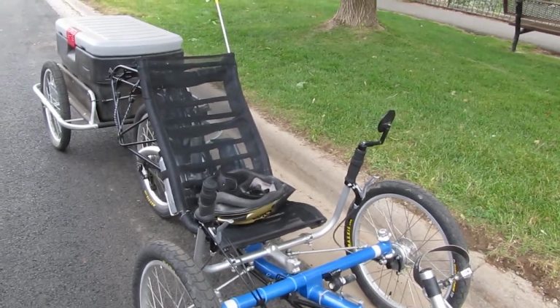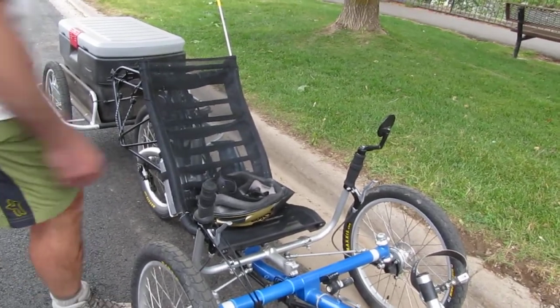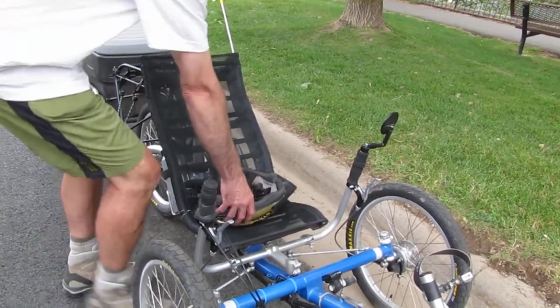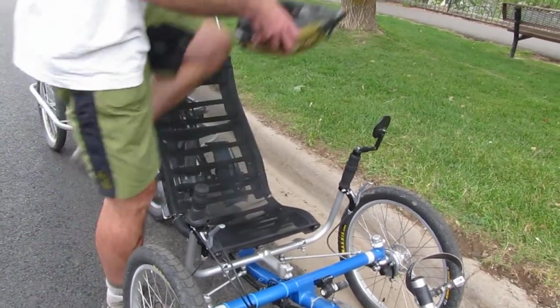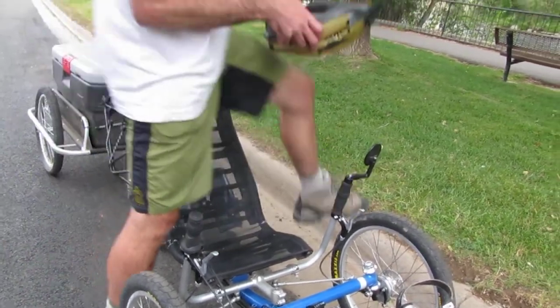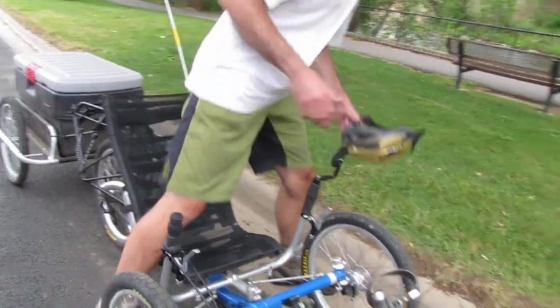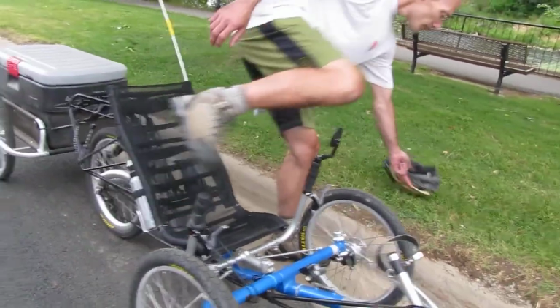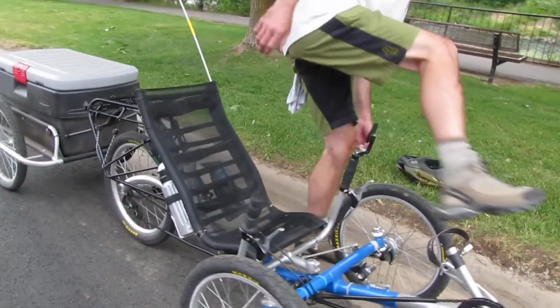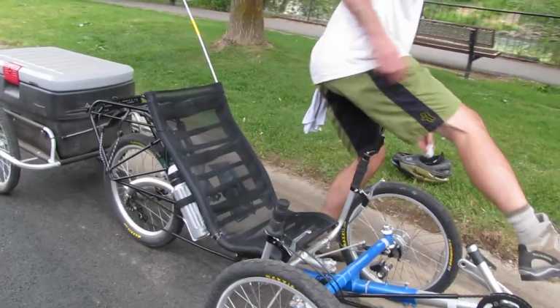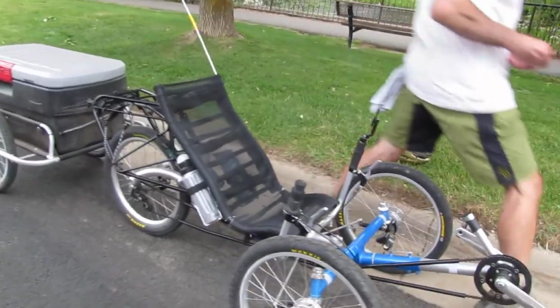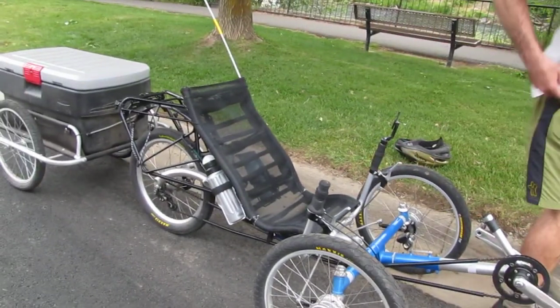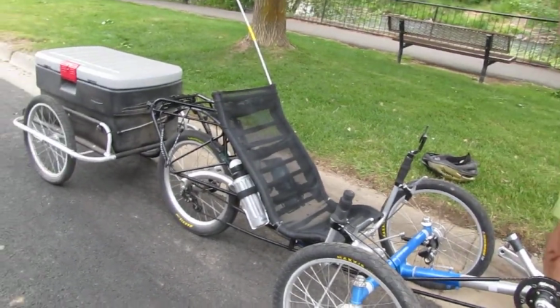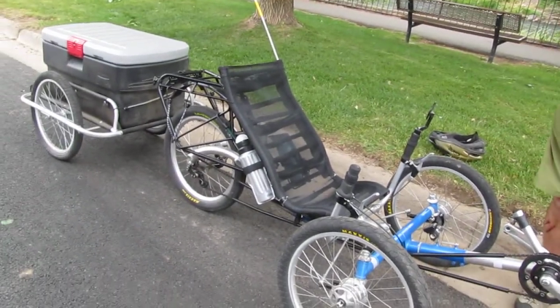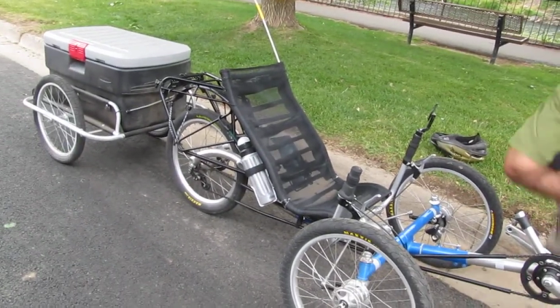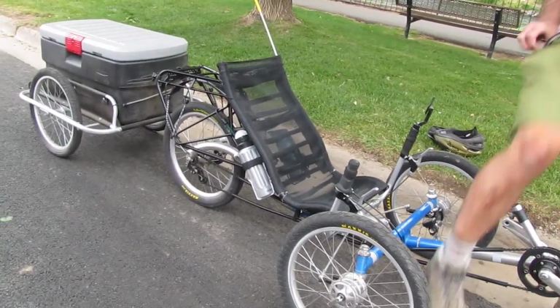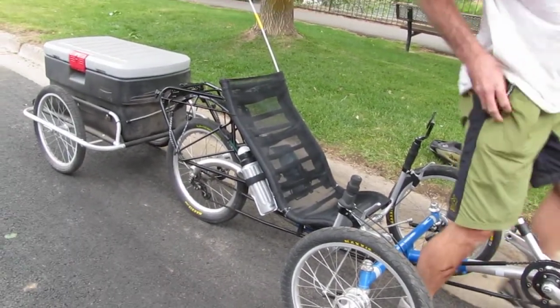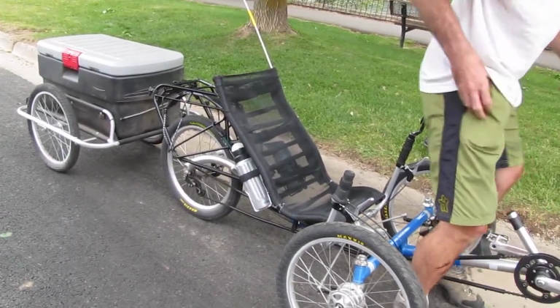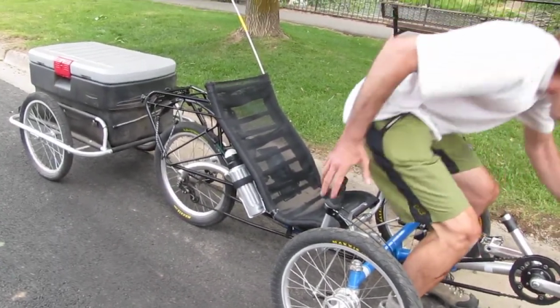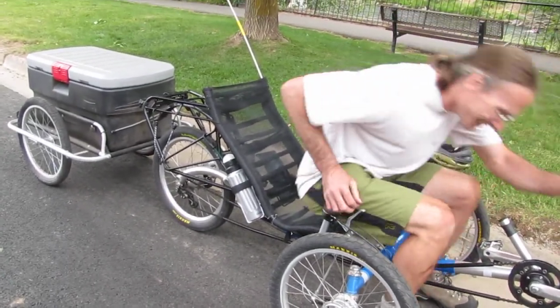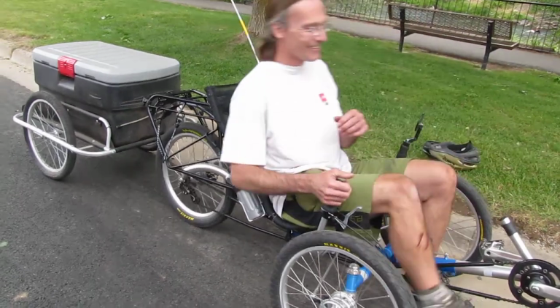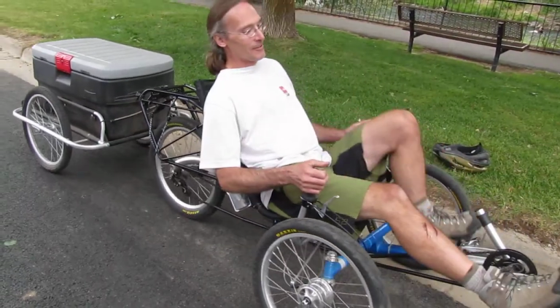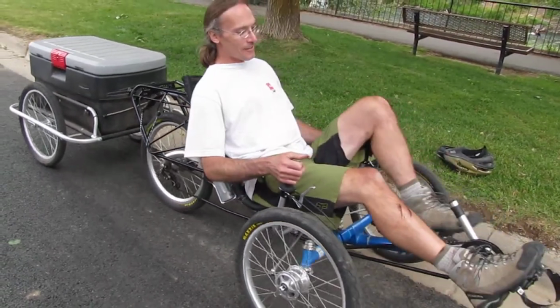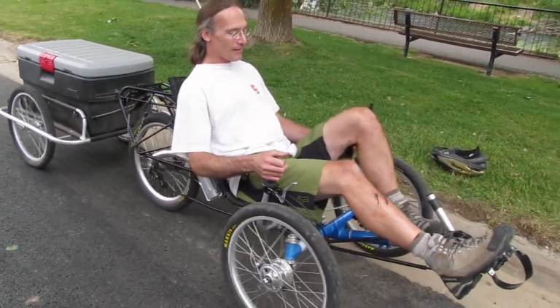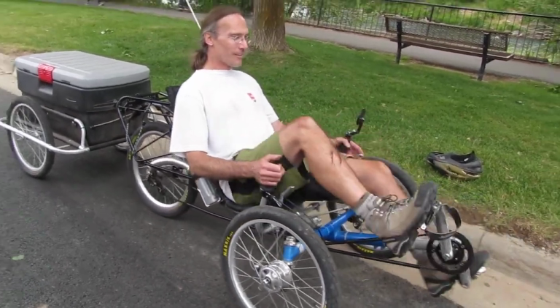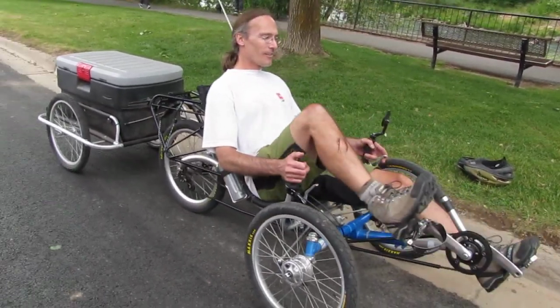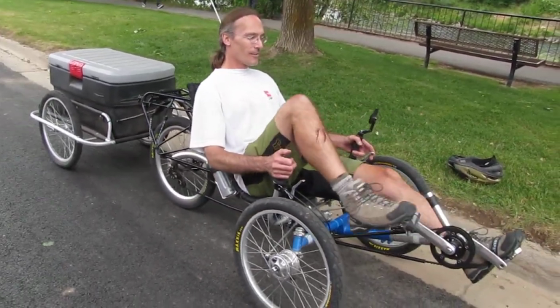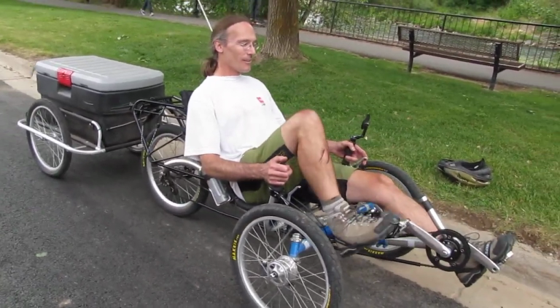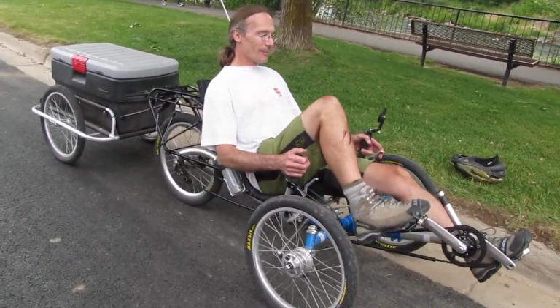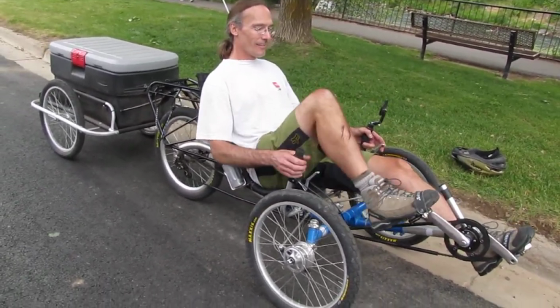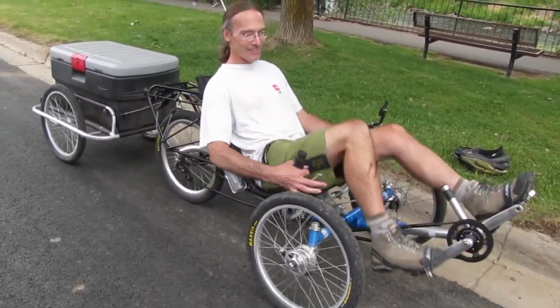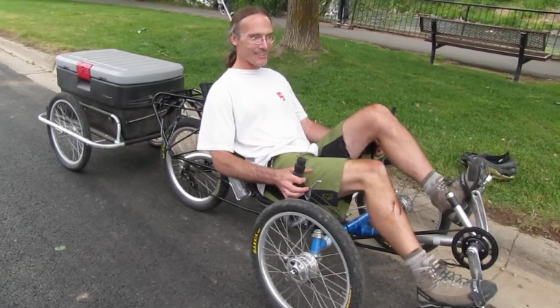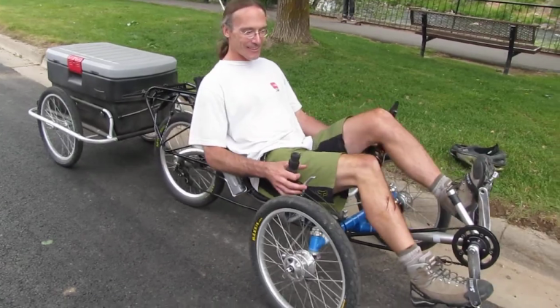Why don't you hop on it and ride it real quick, and I'll put it in the video. I'm going to have to go get one of these — it's pretty nice. Steve is going to give us a quick demo, and he'll even go up the curb so we can see what he's arranged here.